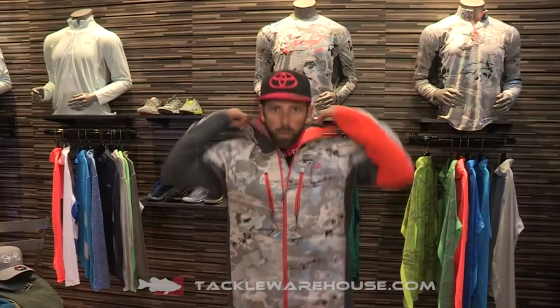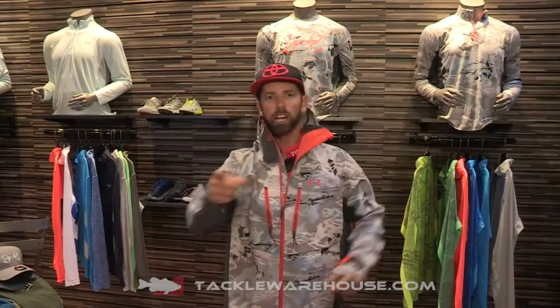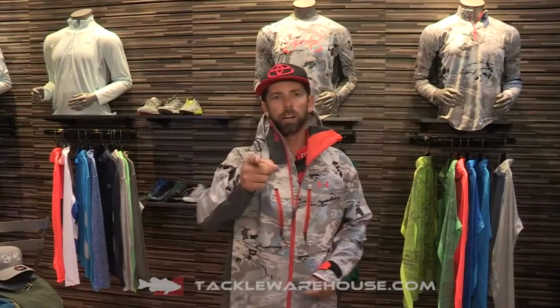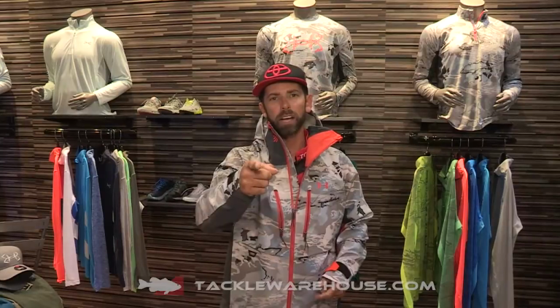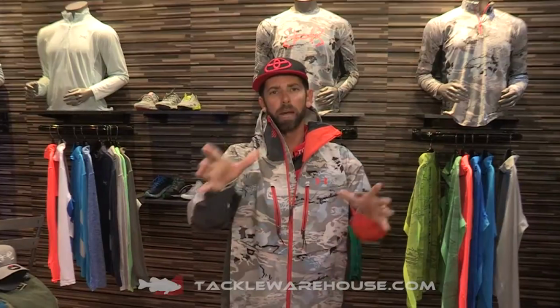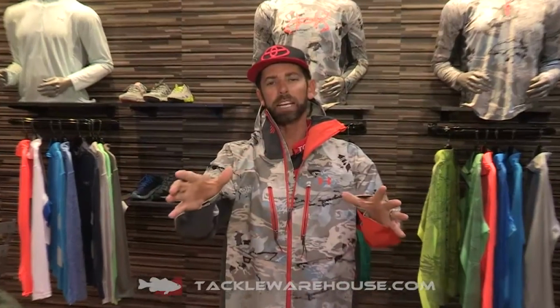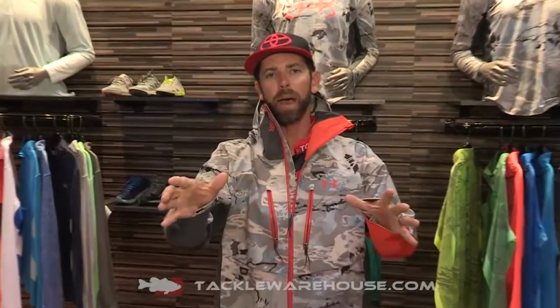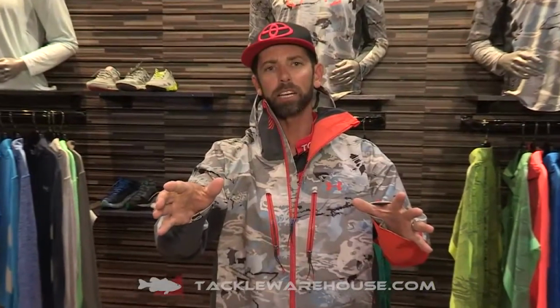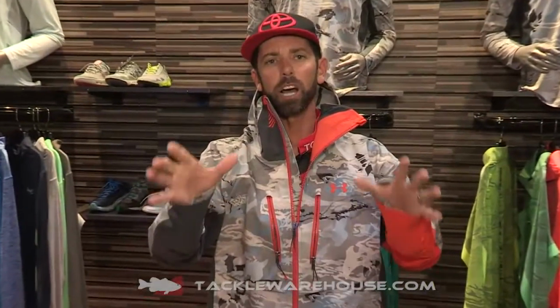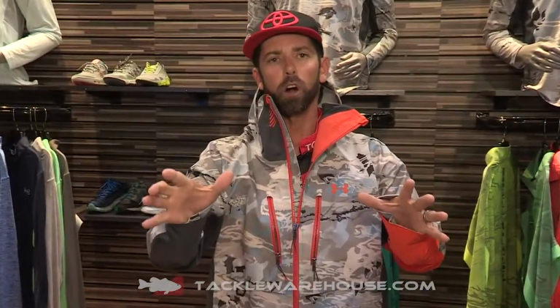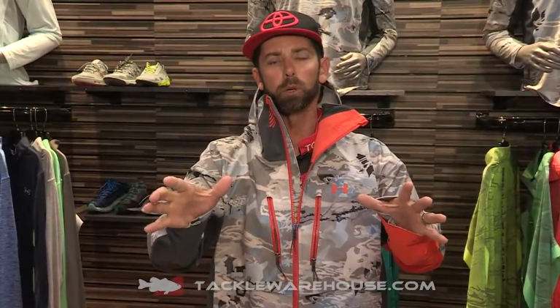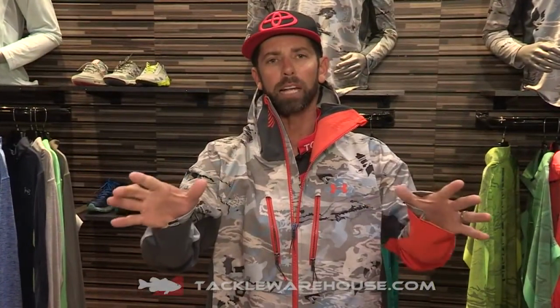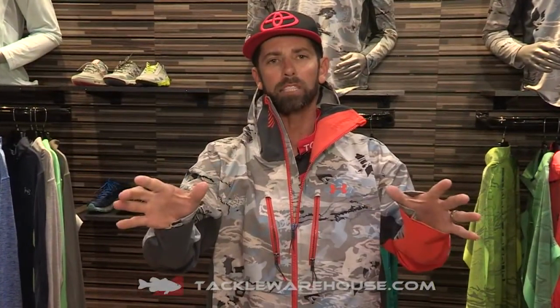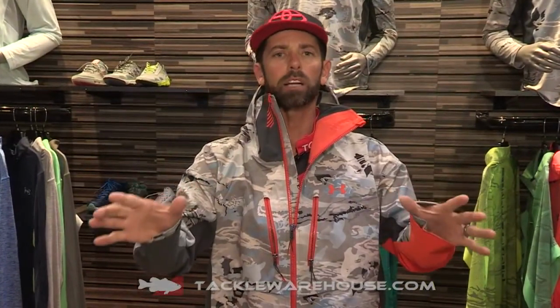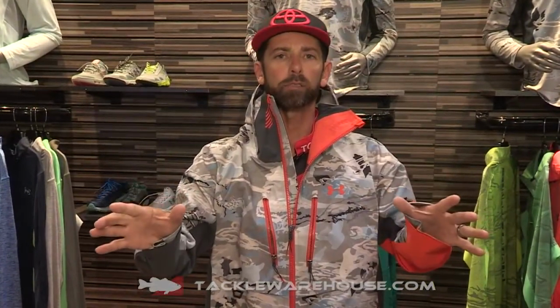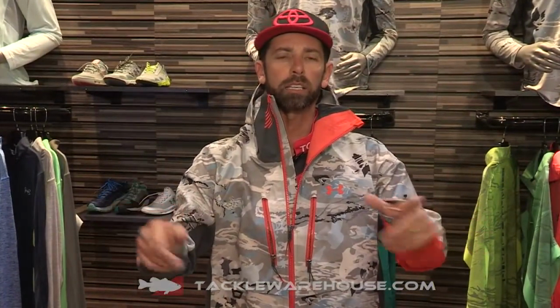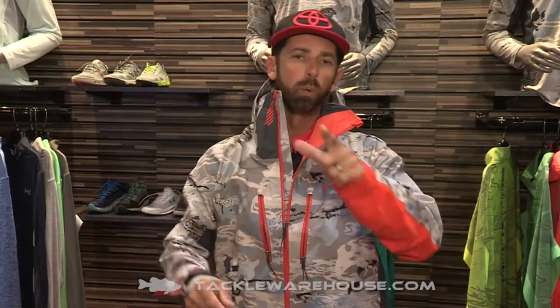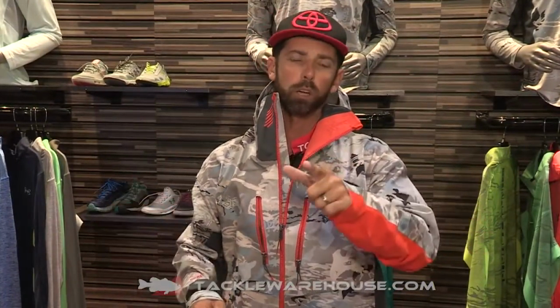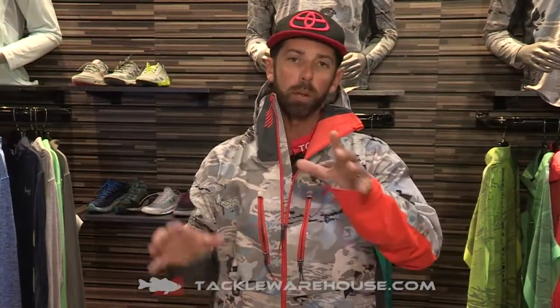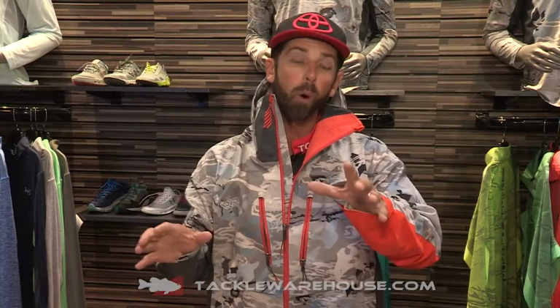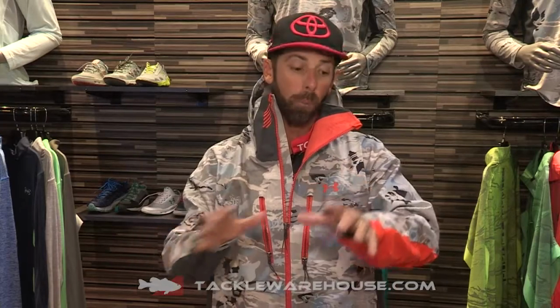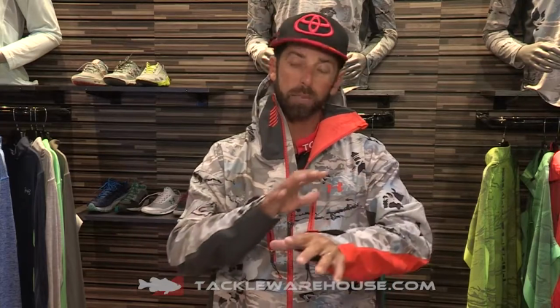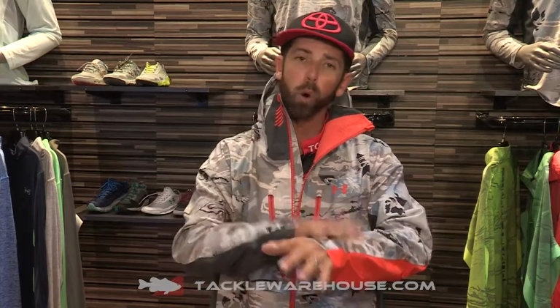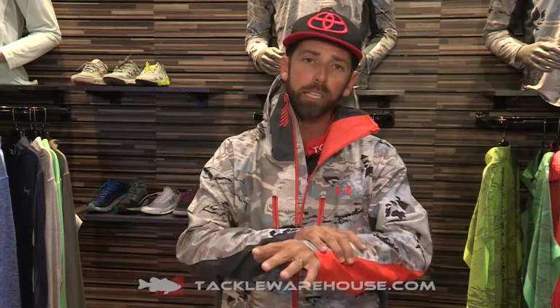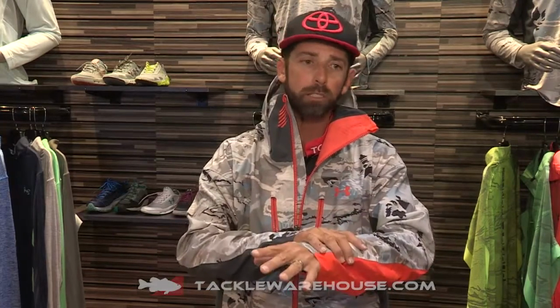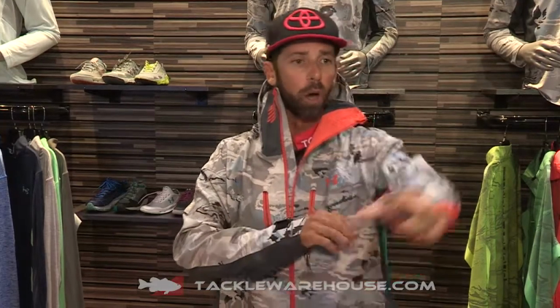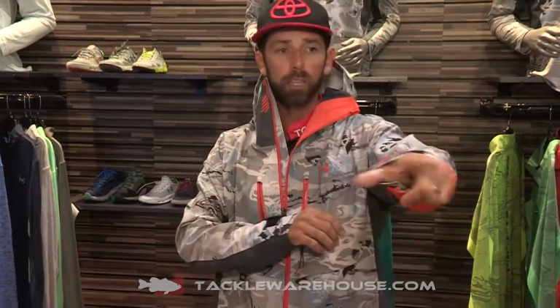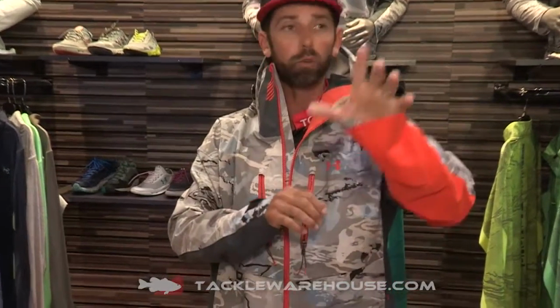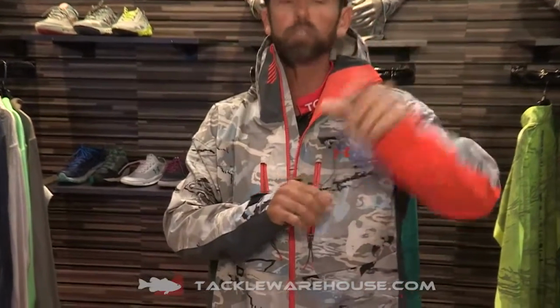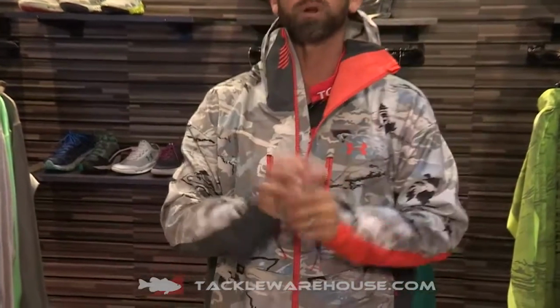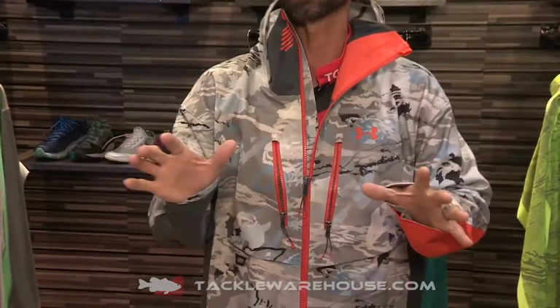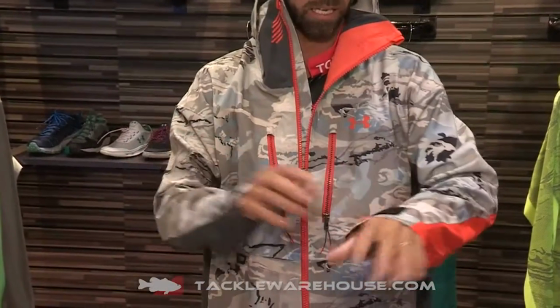Hey Tackle Warehouse fans, Mike Iaconelli back here at the Under Armour booth at iCast 2015. I want to talk to you a little bit more about some of the cool features on this Ridge Reaper Hydrojacket.